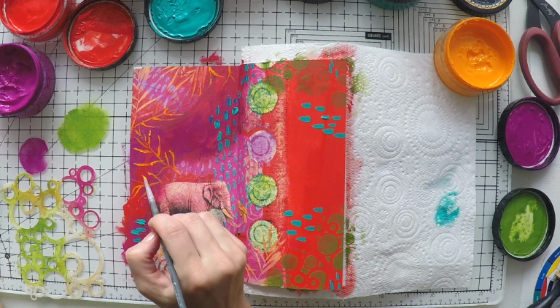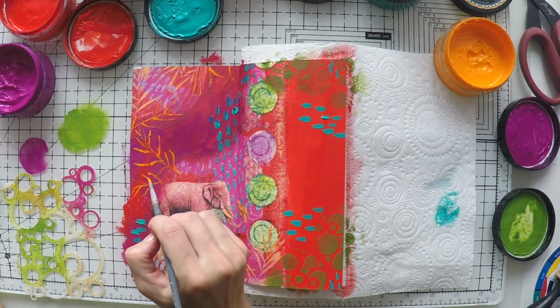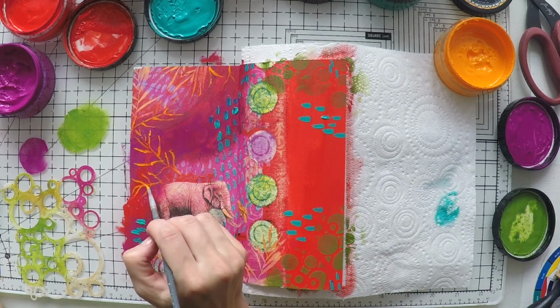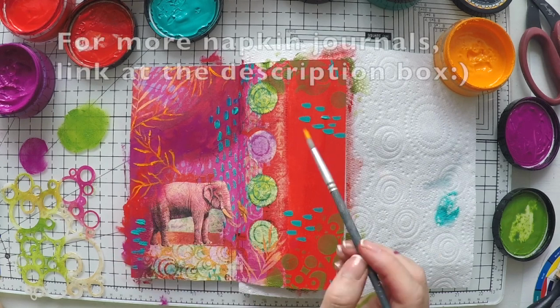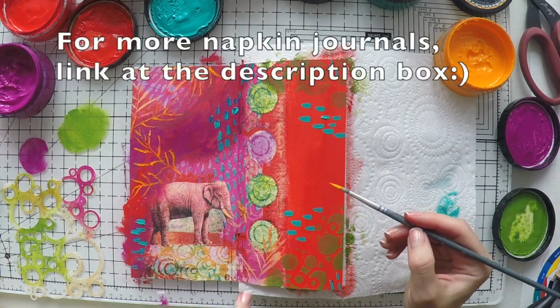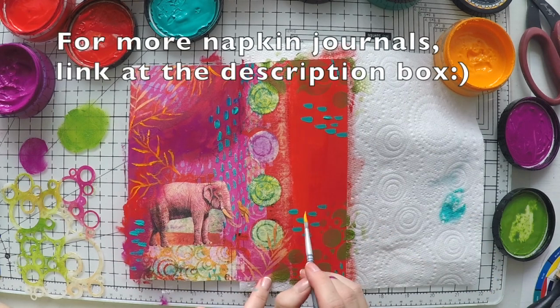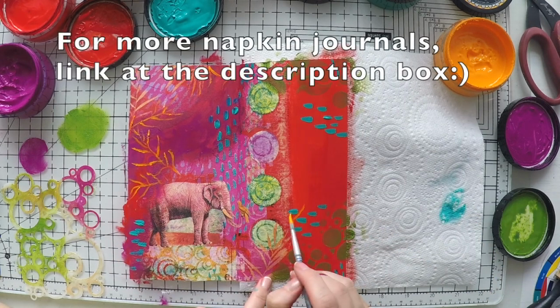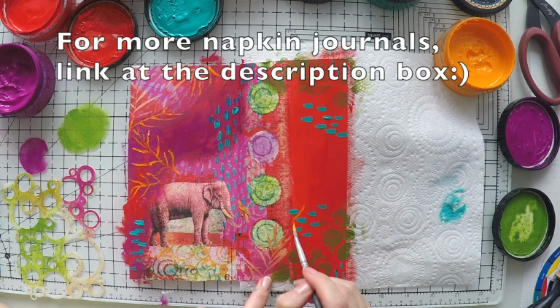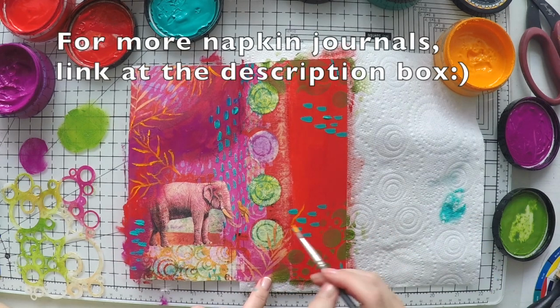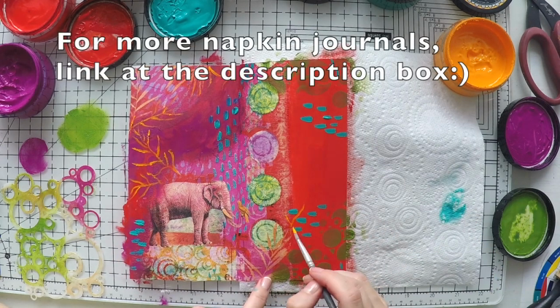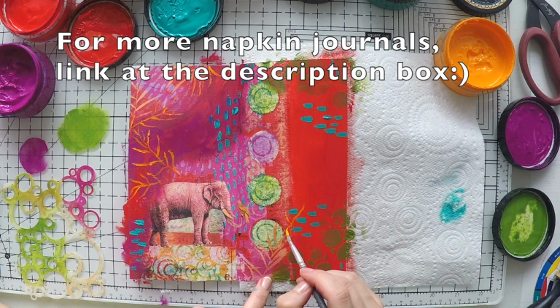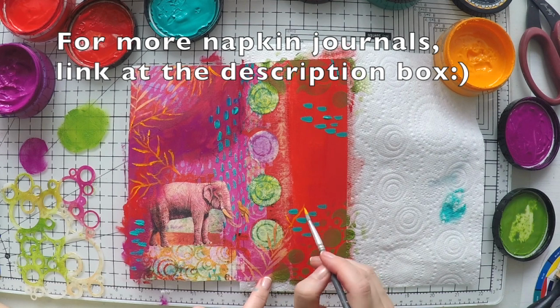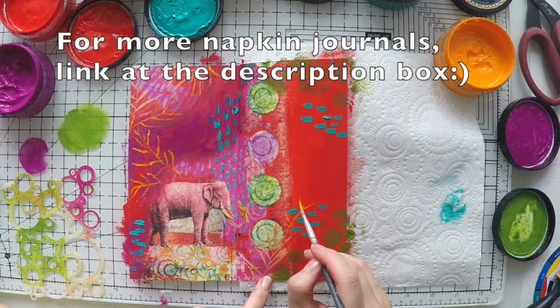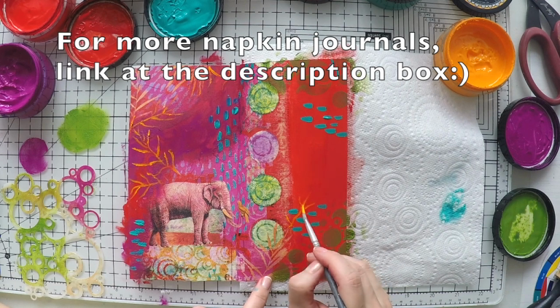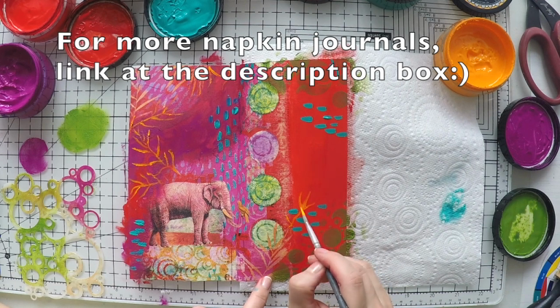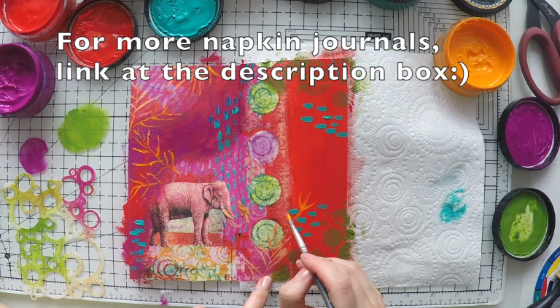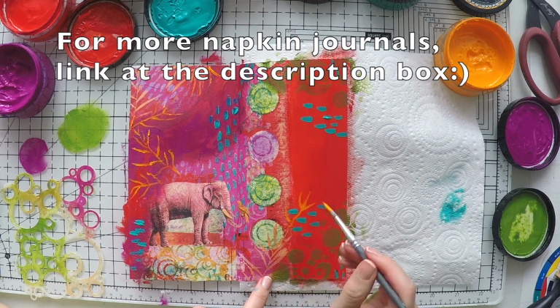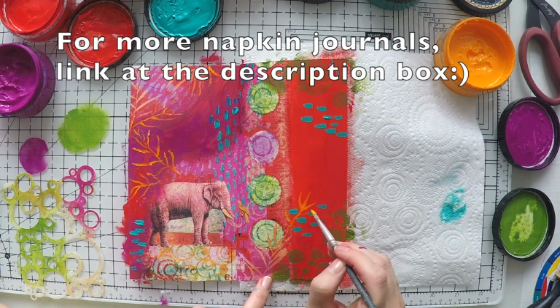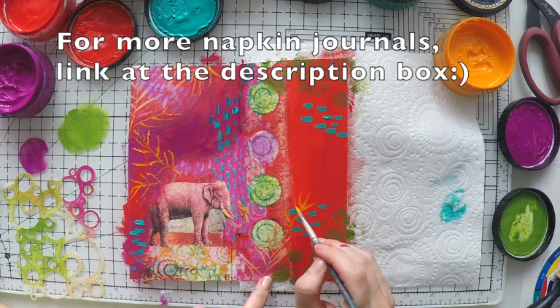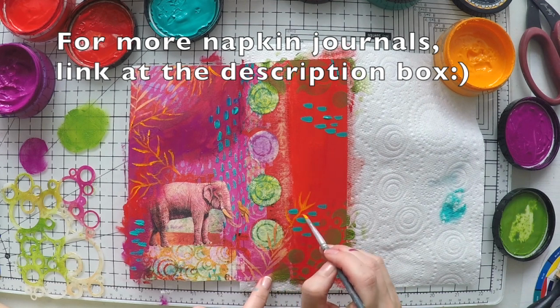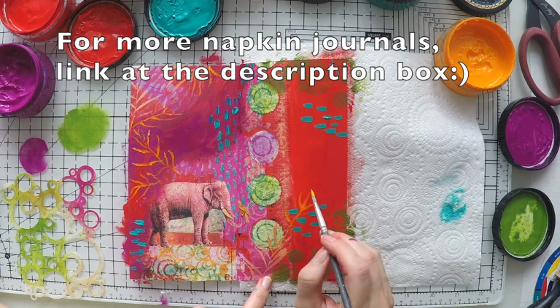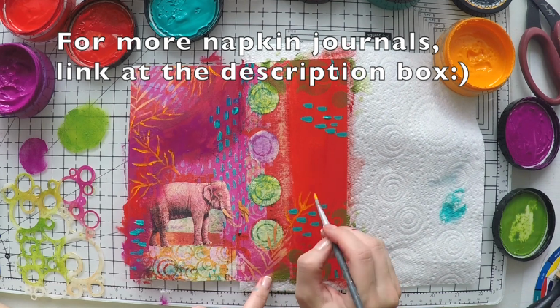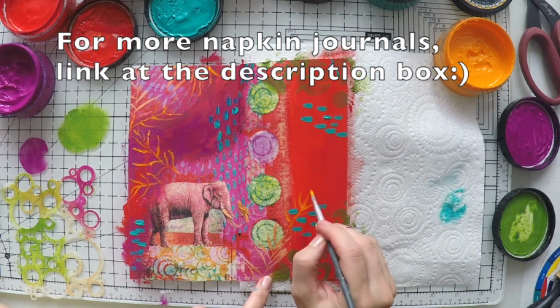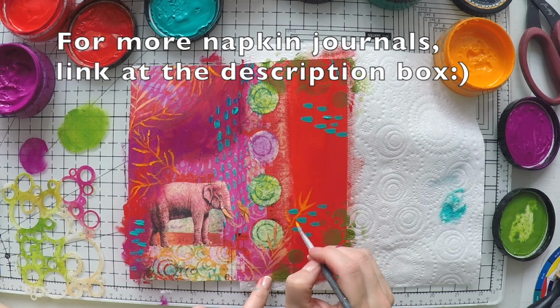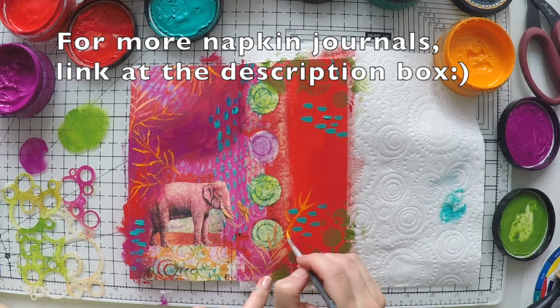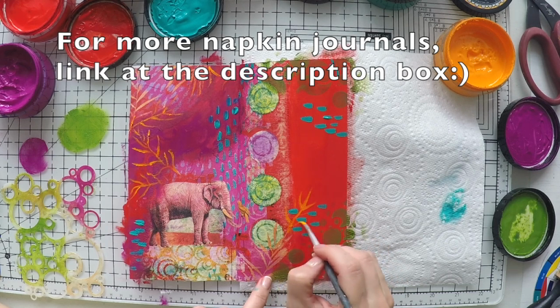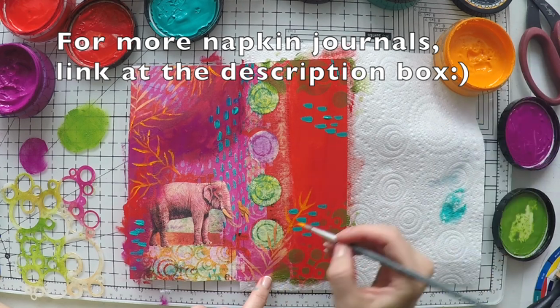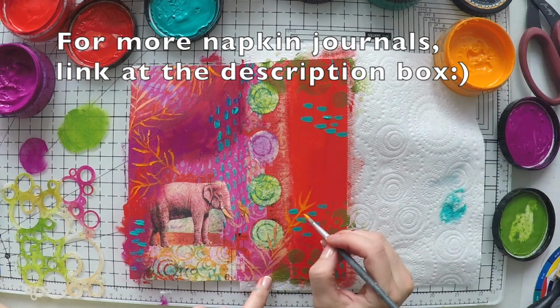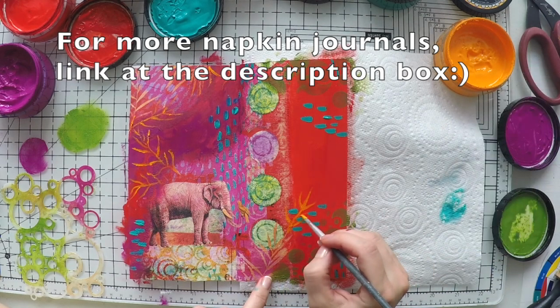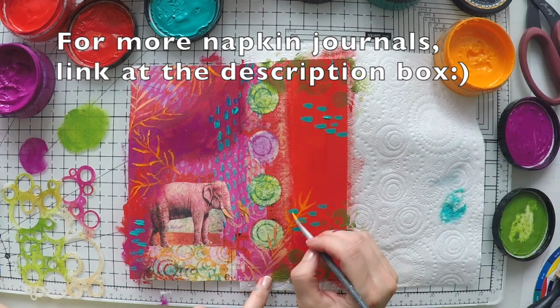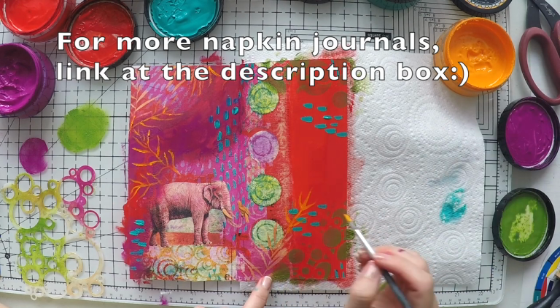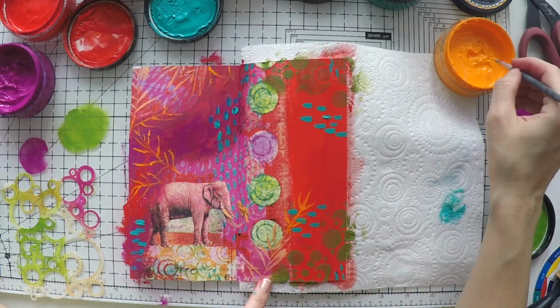If you want to watch more napkin journals, I have a full playlist of them, so I'm going to put the link down below and up in the cards here so you can see more pages if you wish.